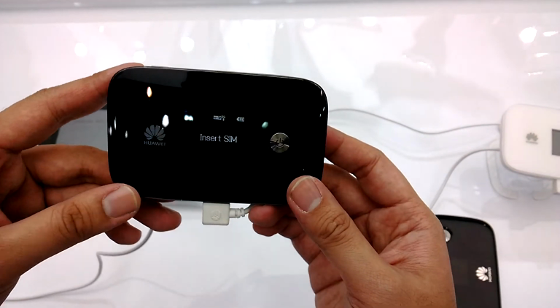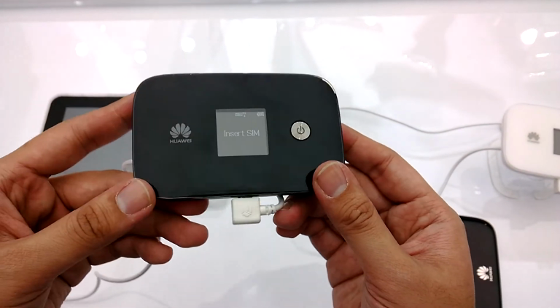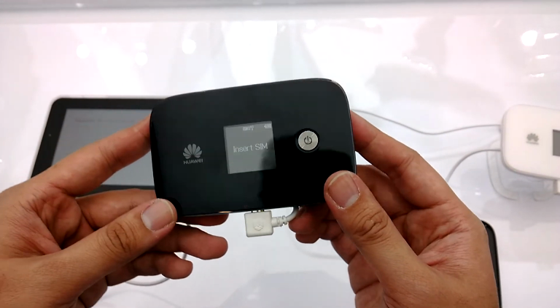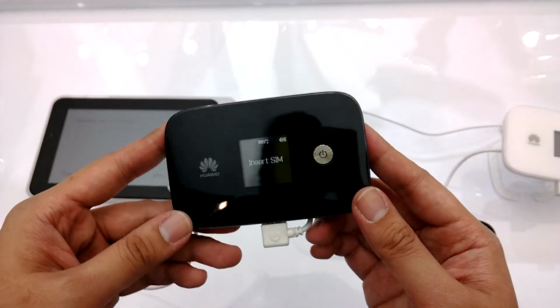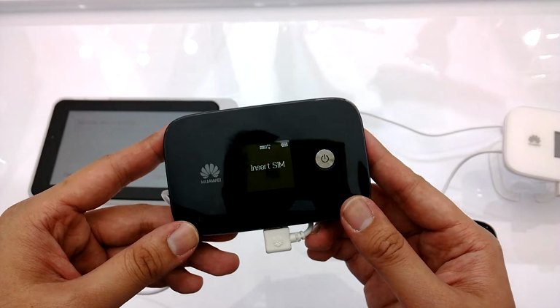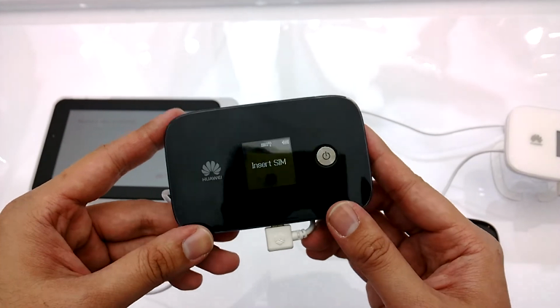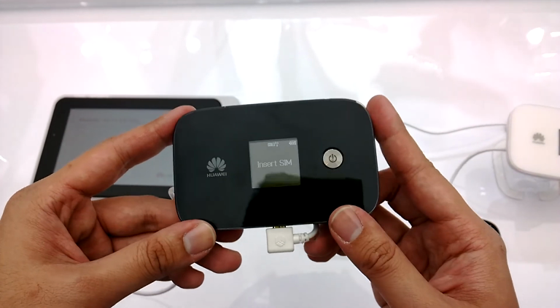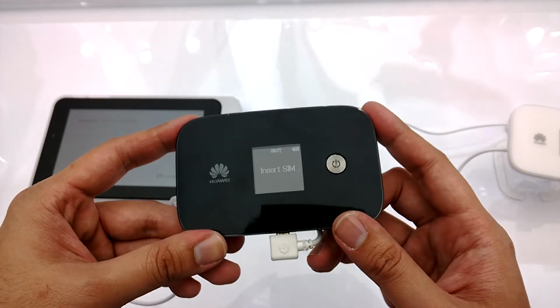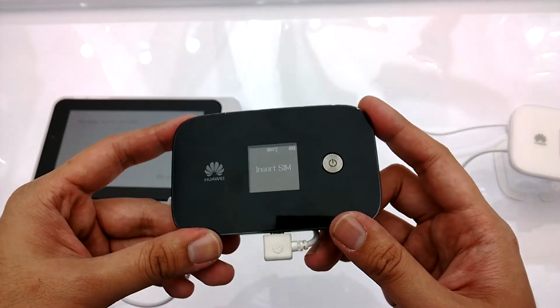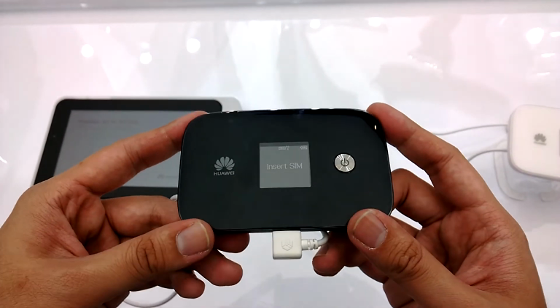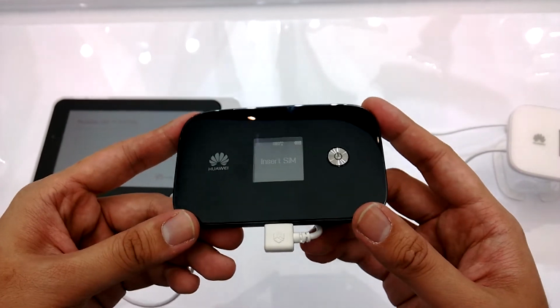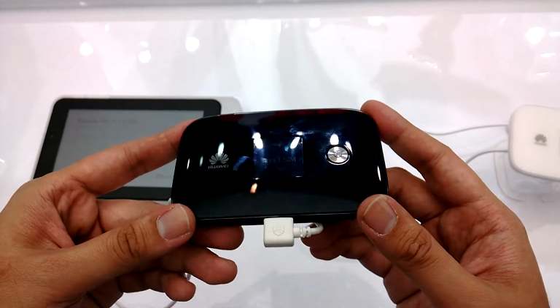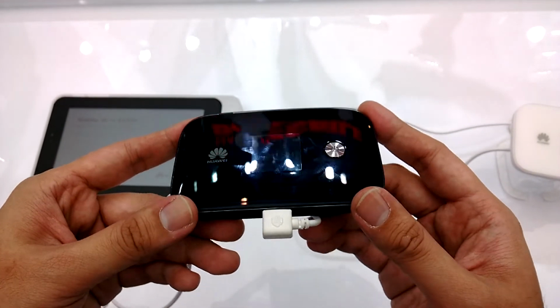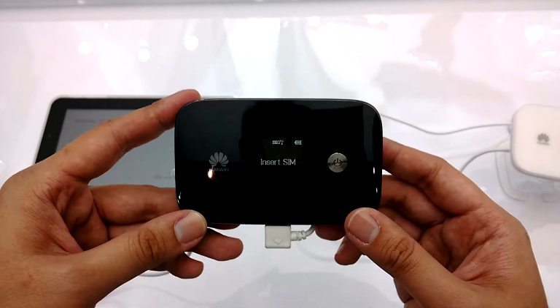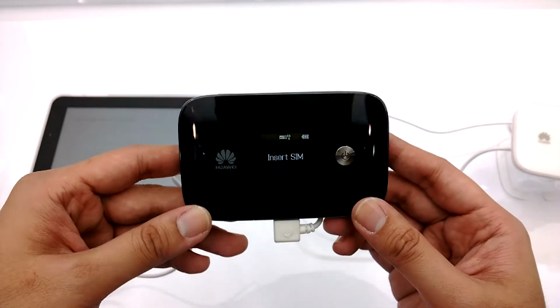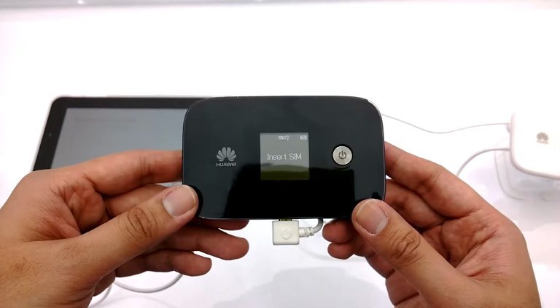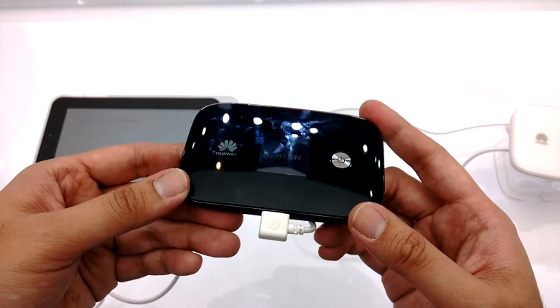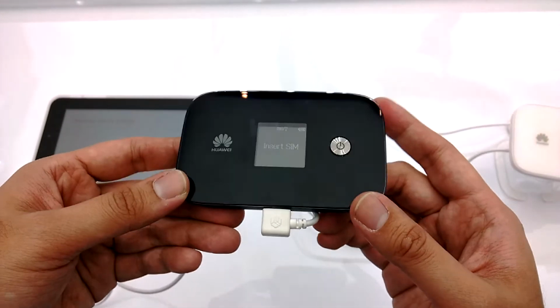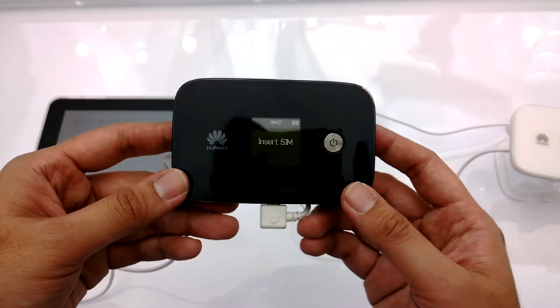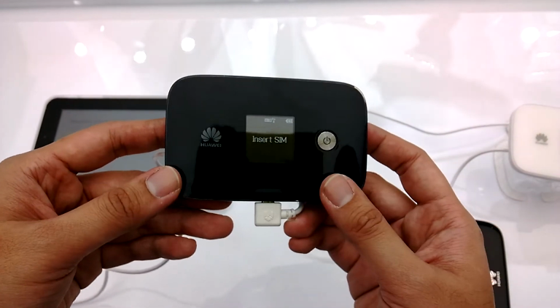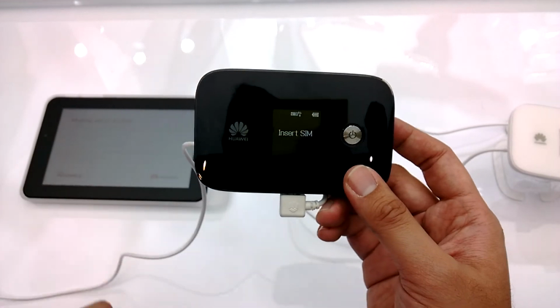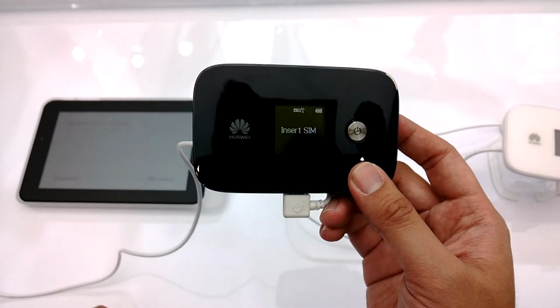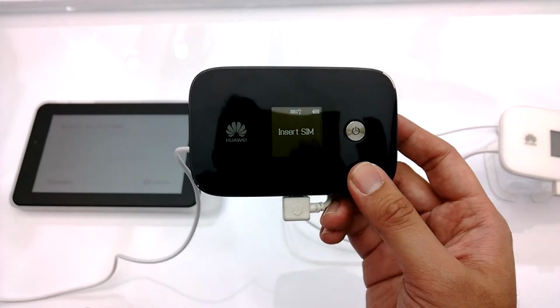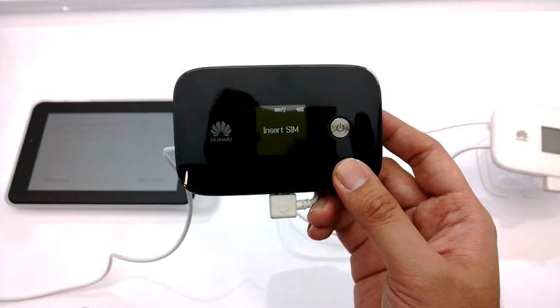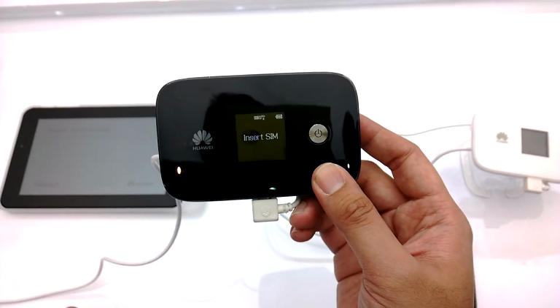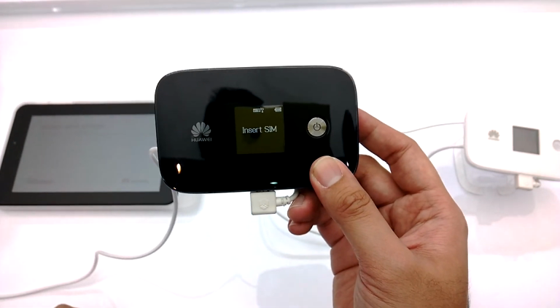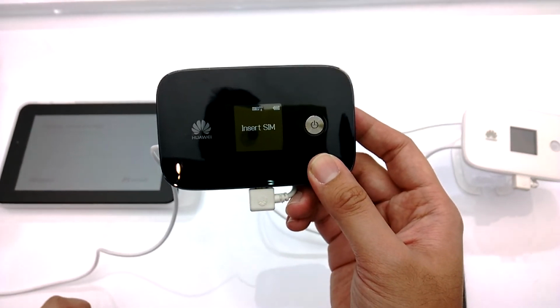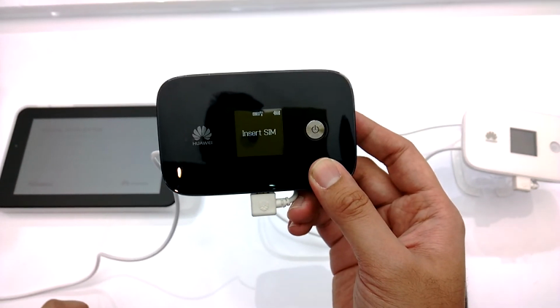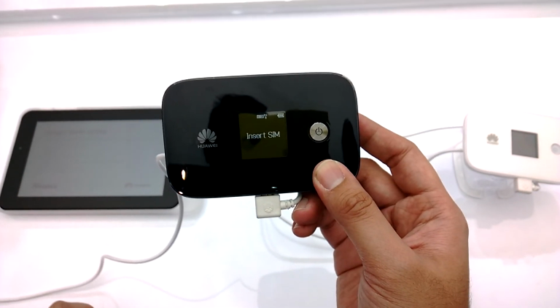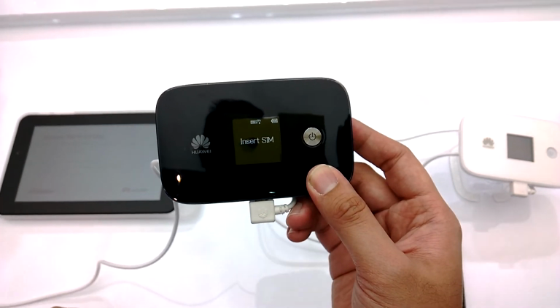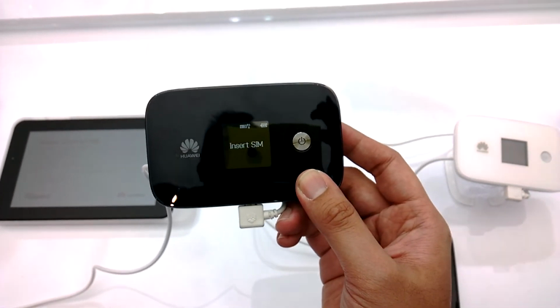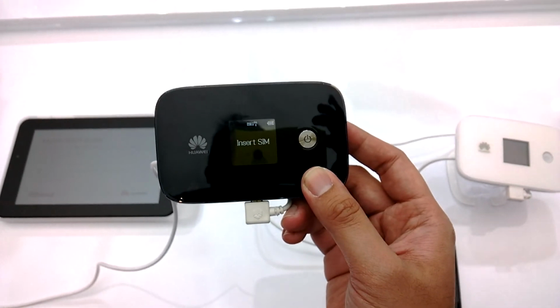That's just a quick look at Huawei's 4G LTE MiFi. Thanks for the likes and comments, and thank you for subscribing to our channel — this is SoyaChiSha.com, see you guys later.